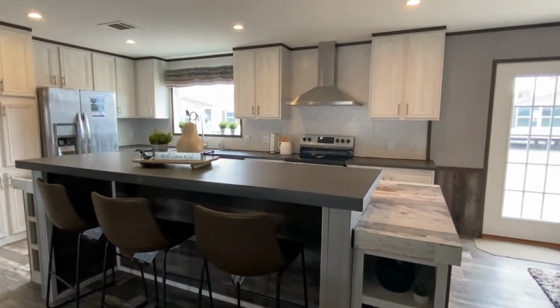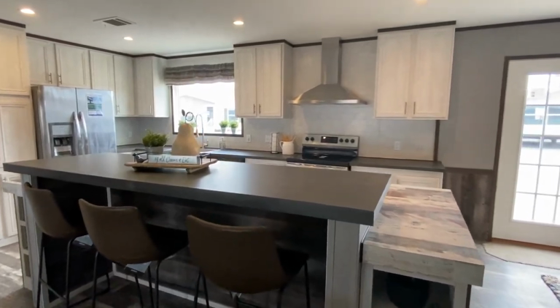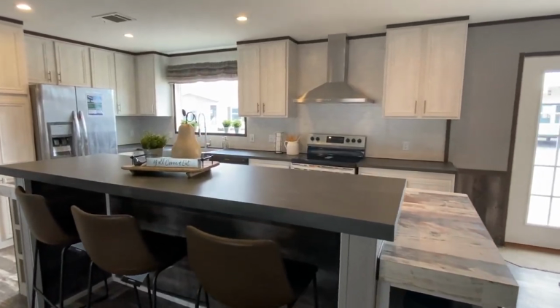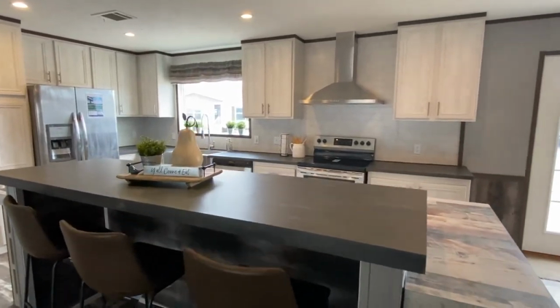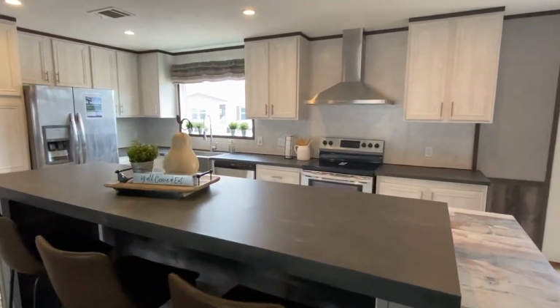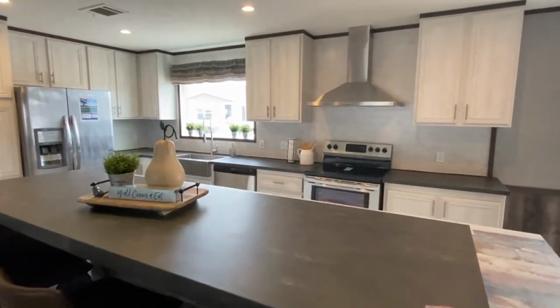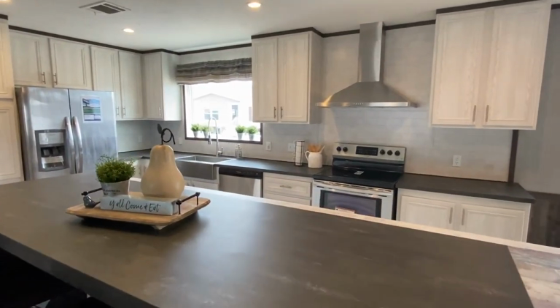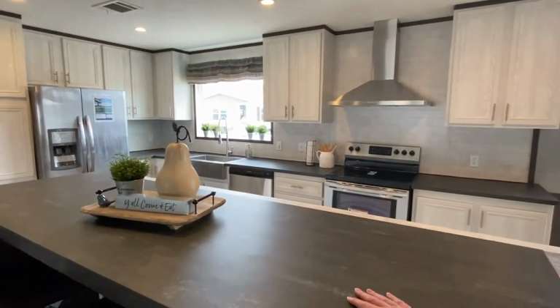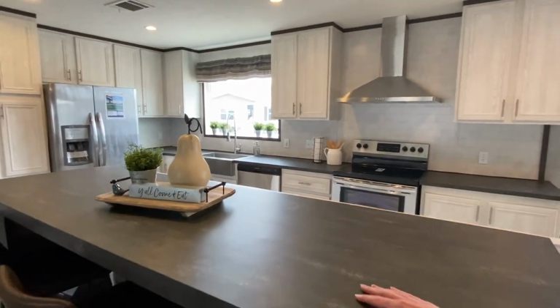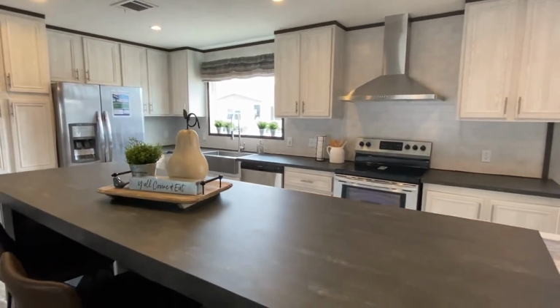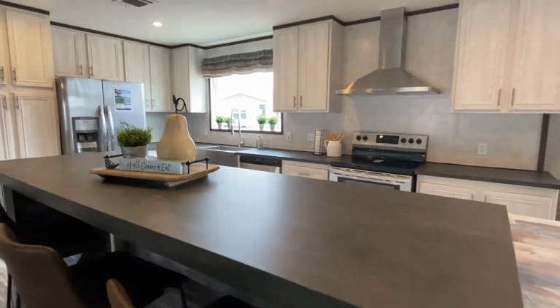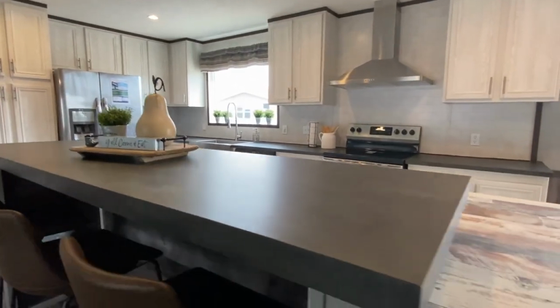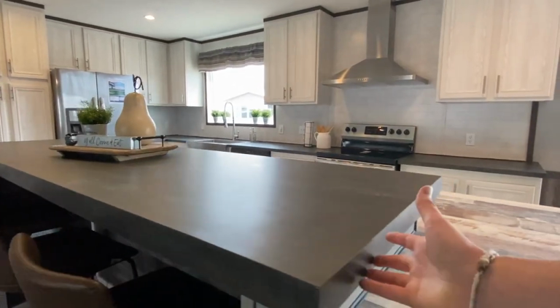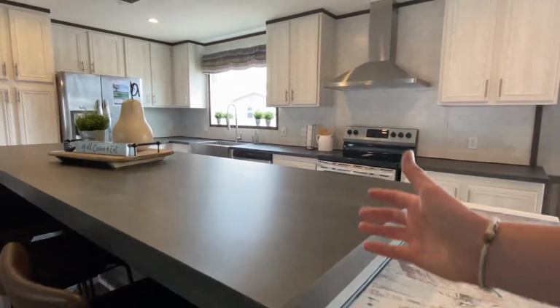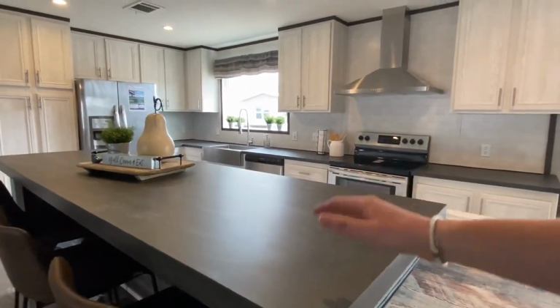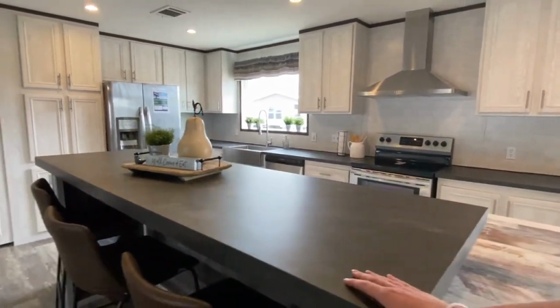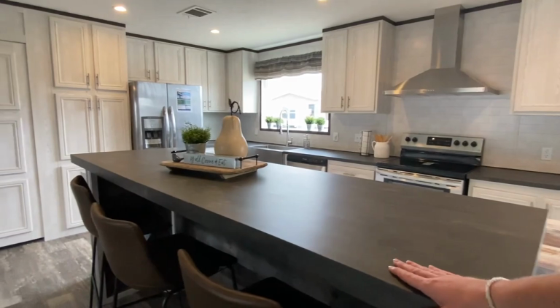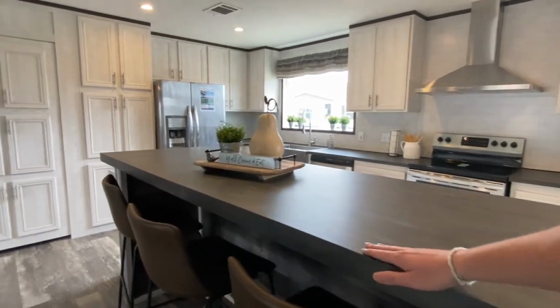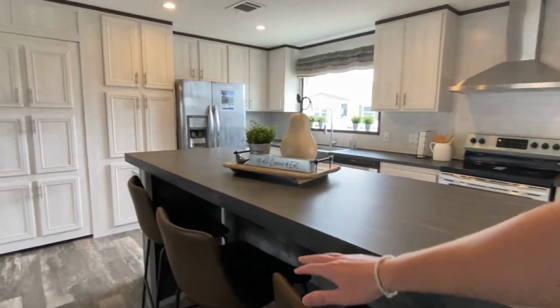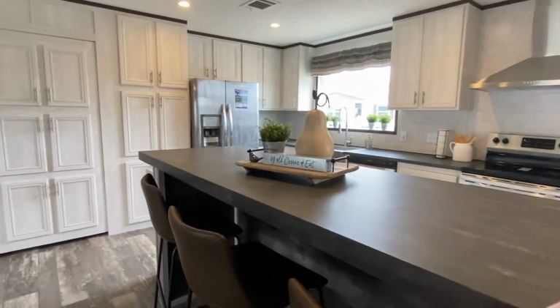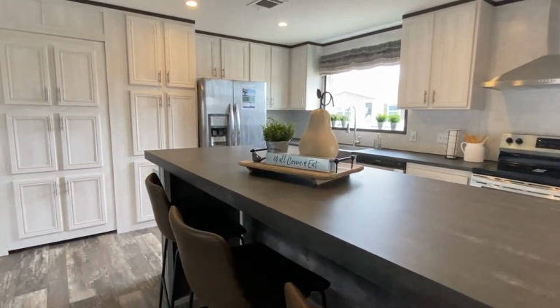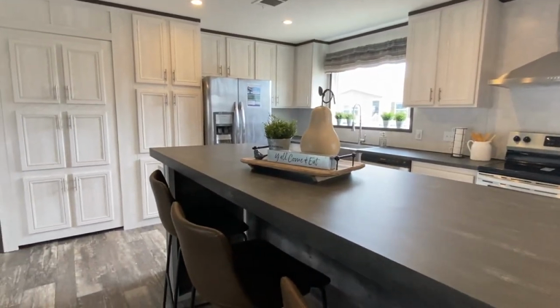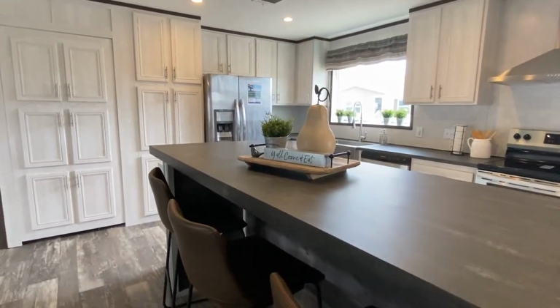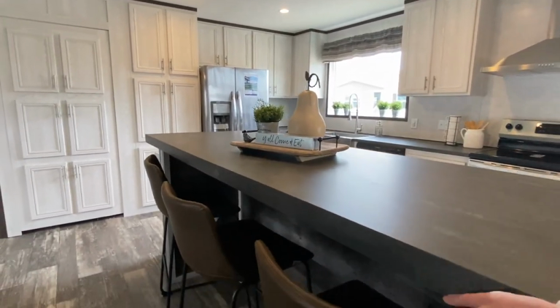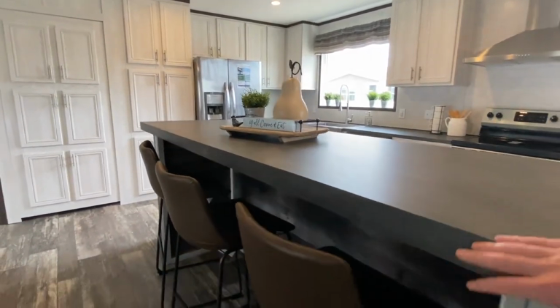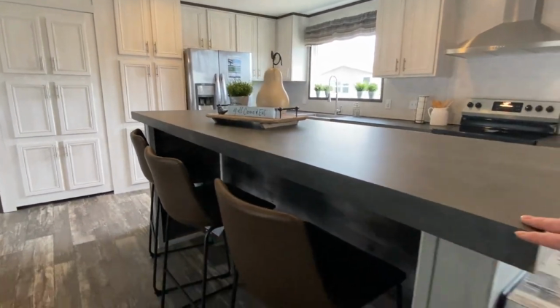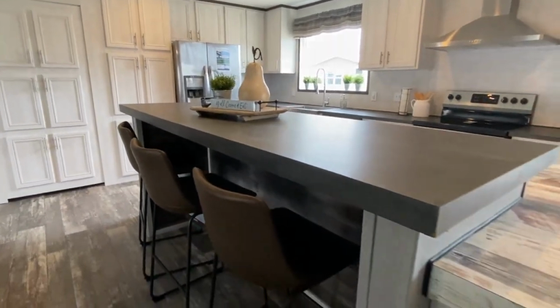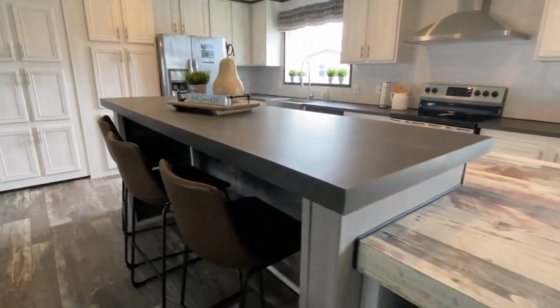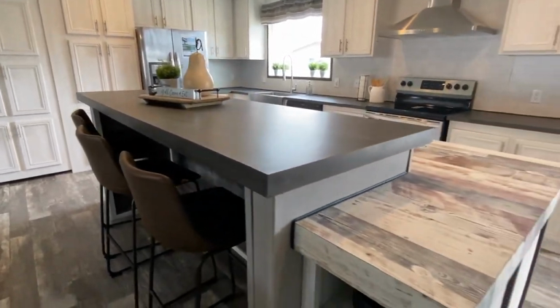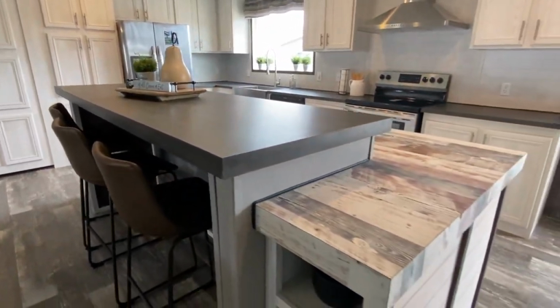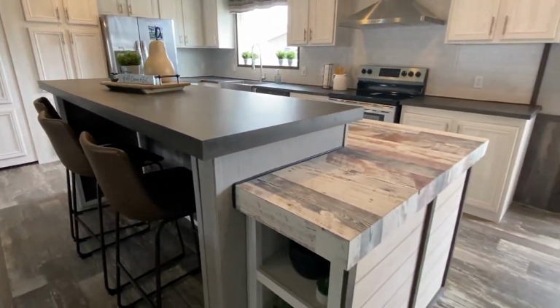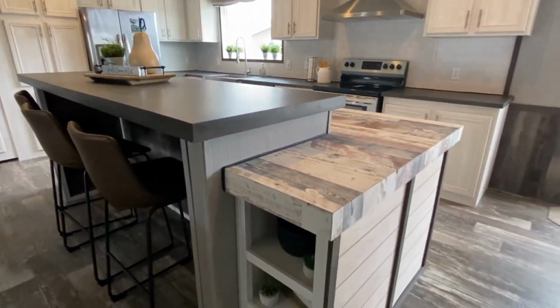It's just a really big kitchen island, and then it raises up right here so you have a perfect spot for your bar area. Everything looks amazing.